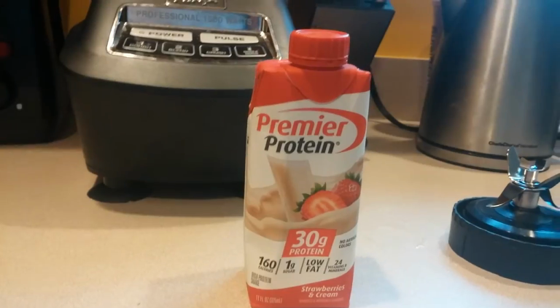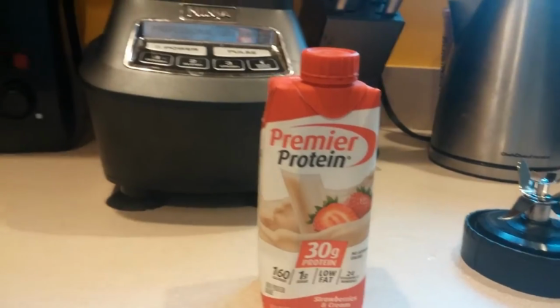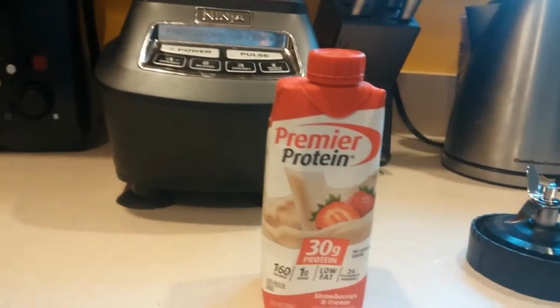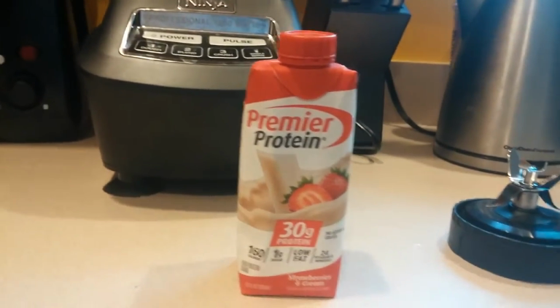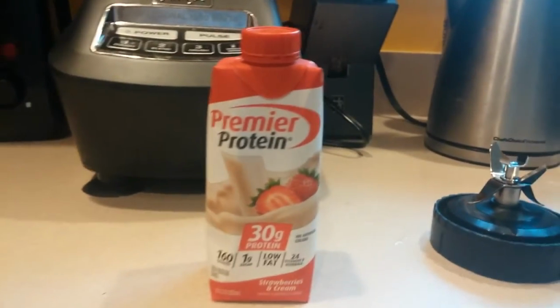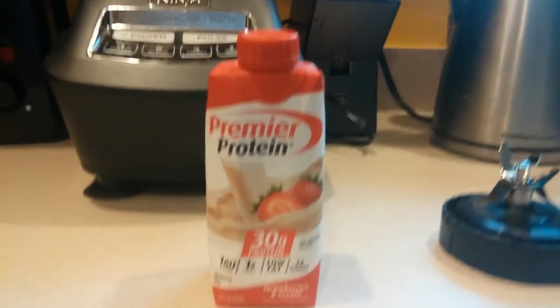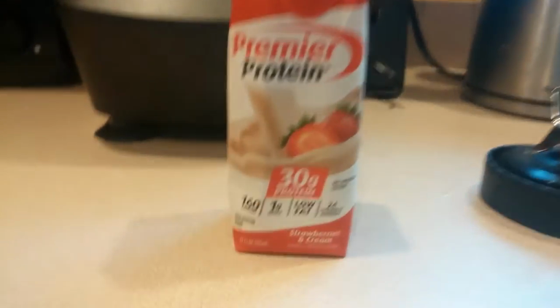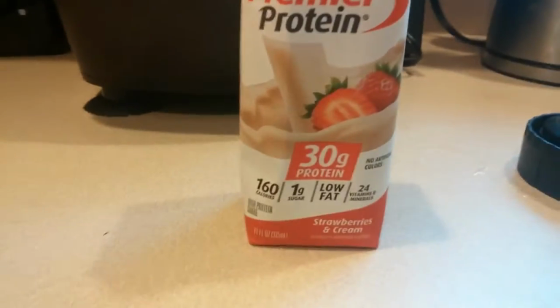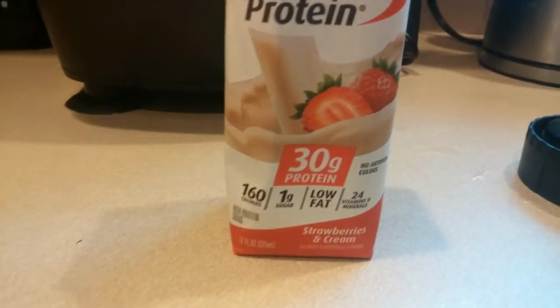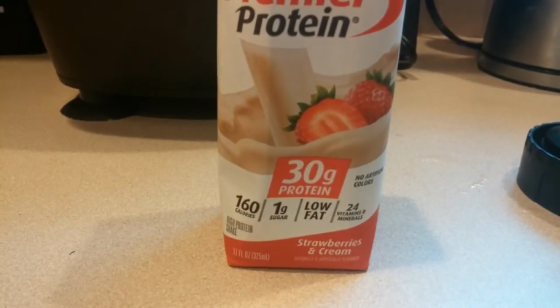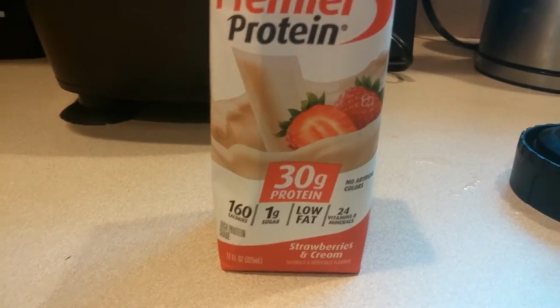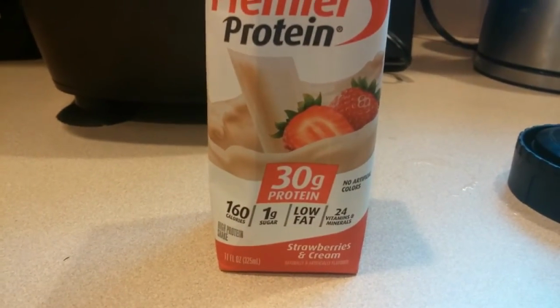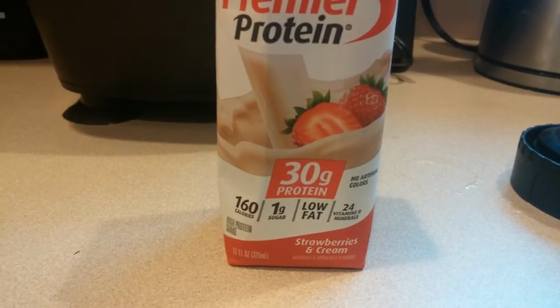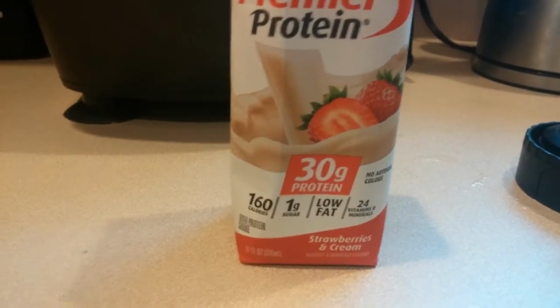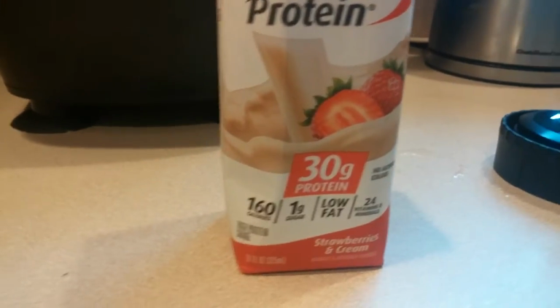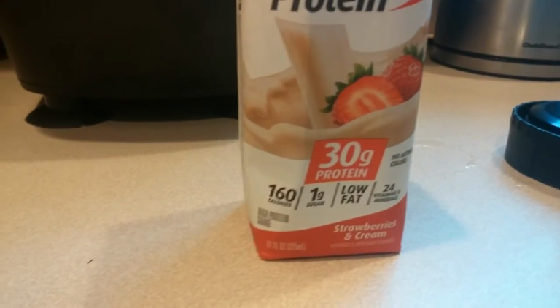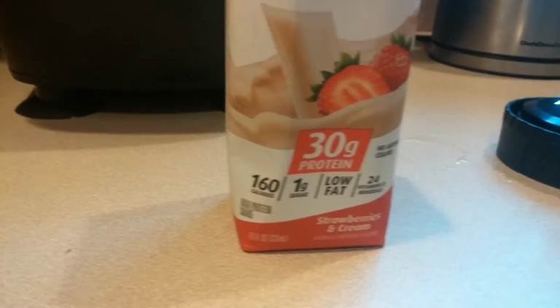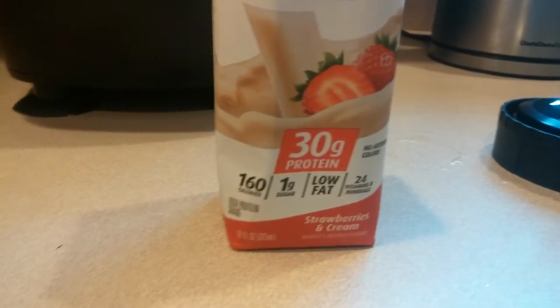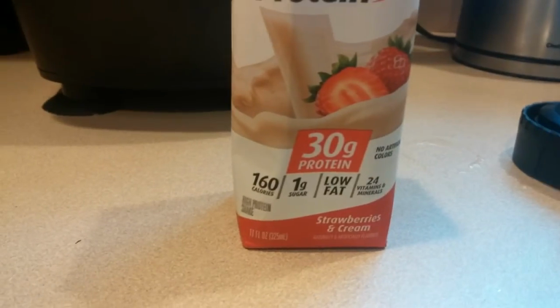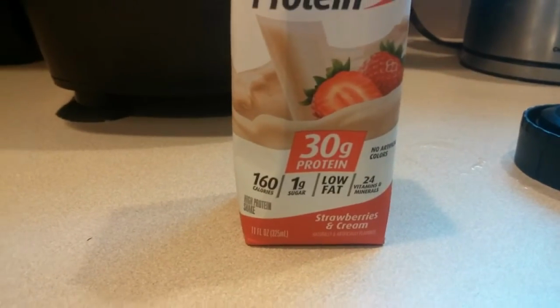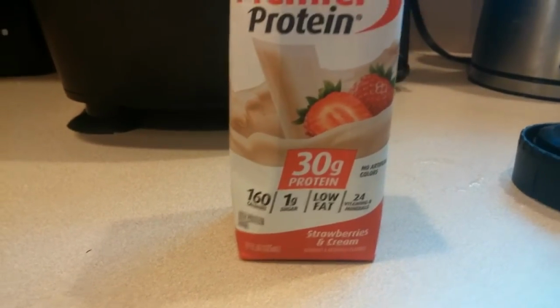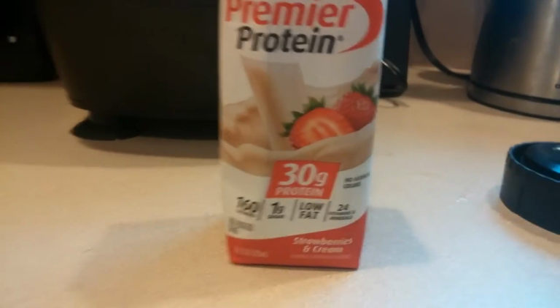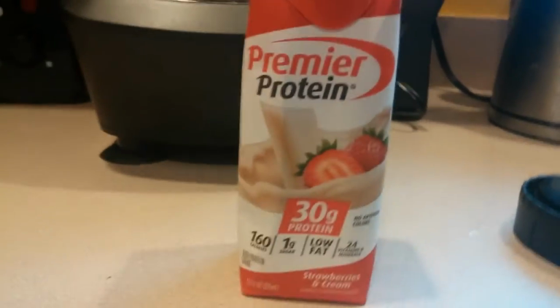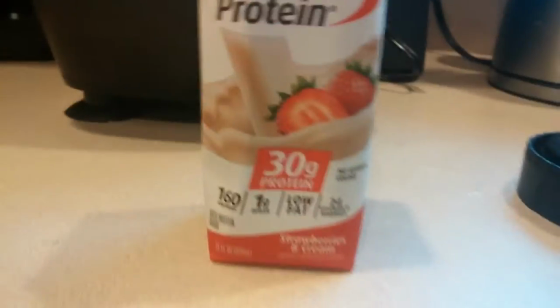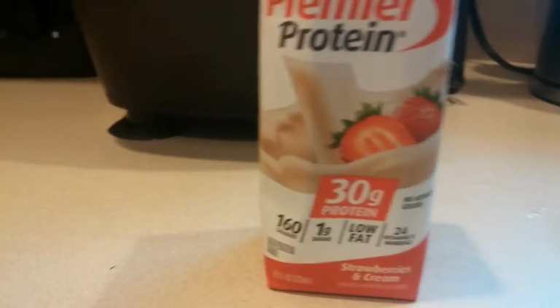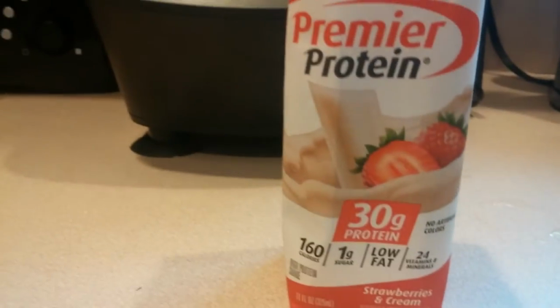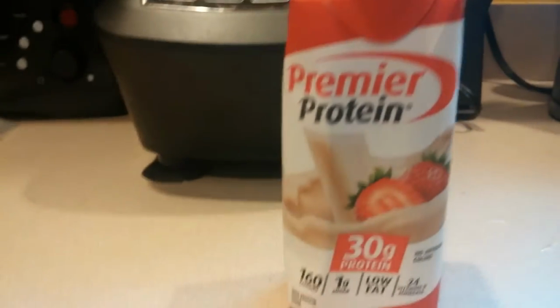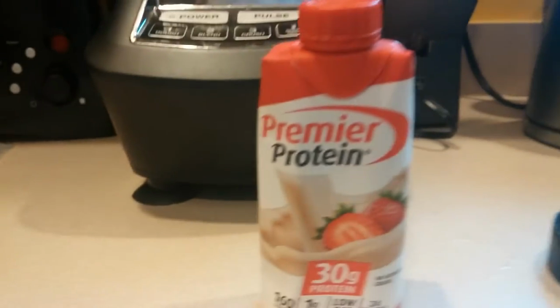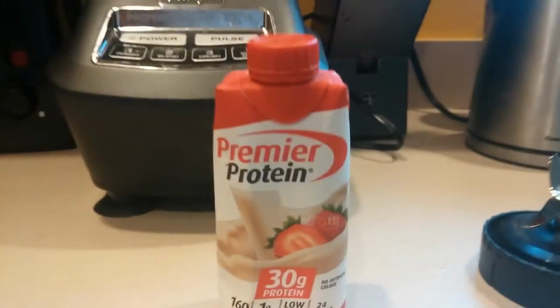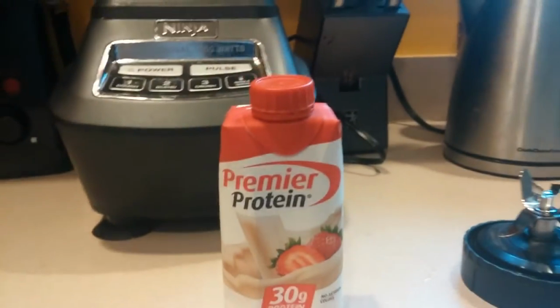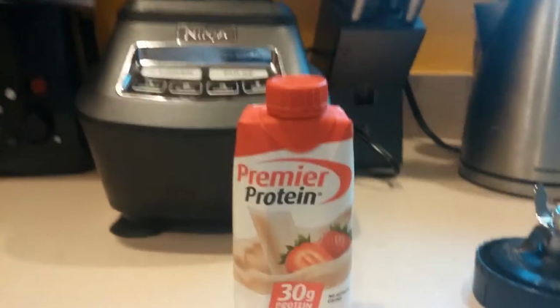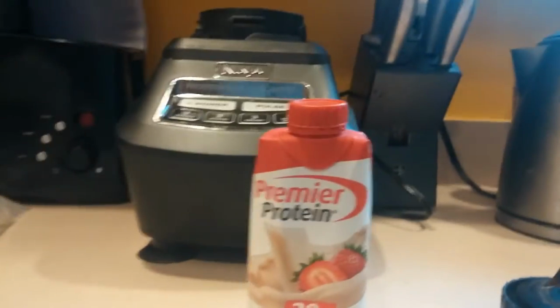But they do have the nice 30 grams of protein, 160 calories, low fat, one gram of sugar.